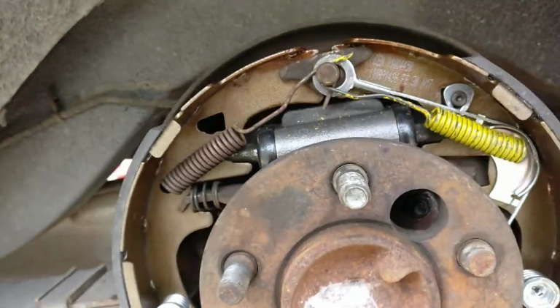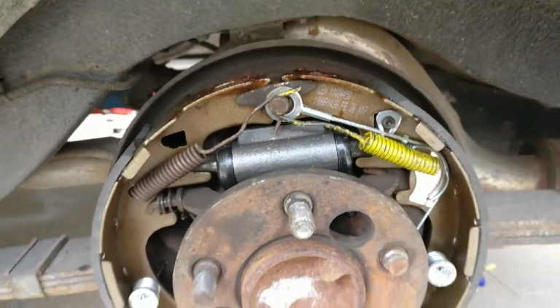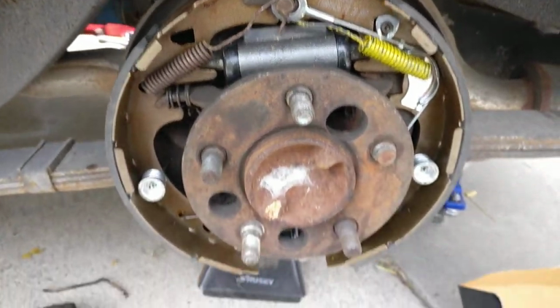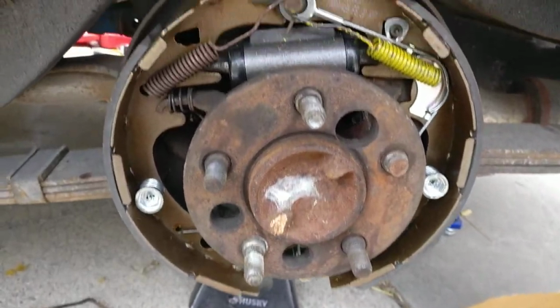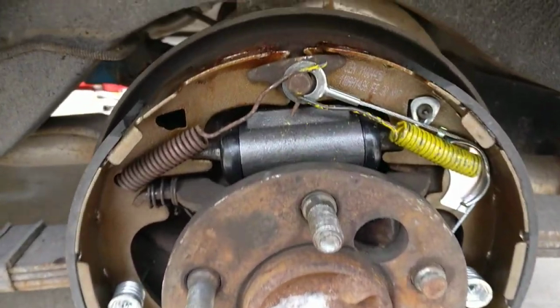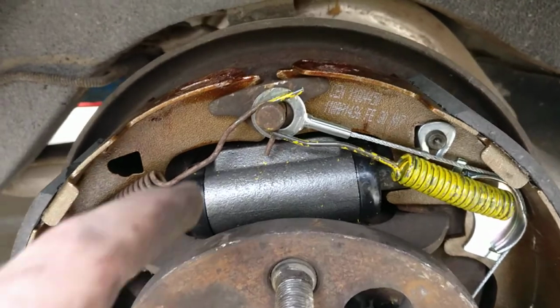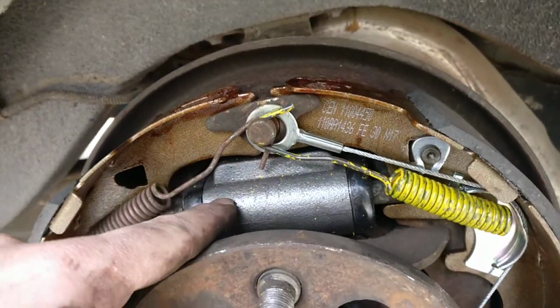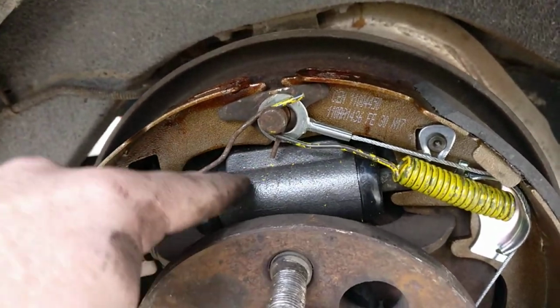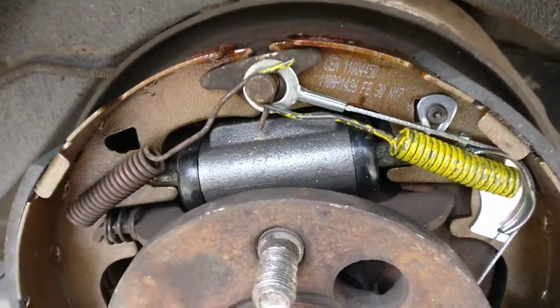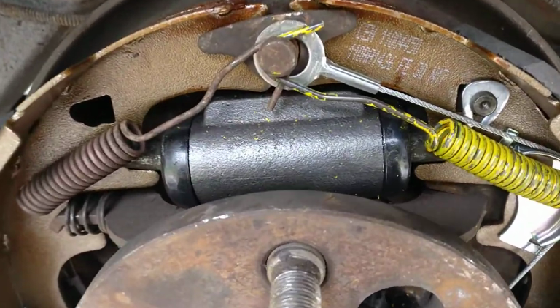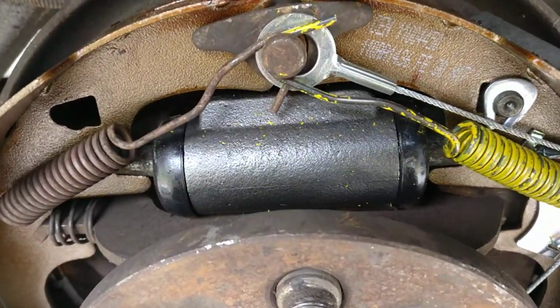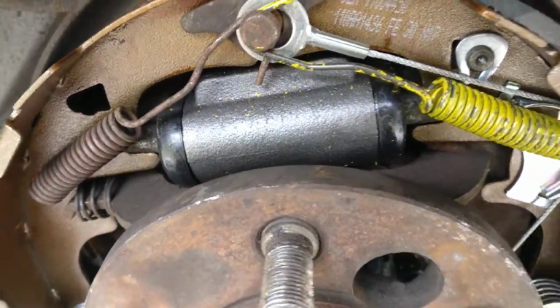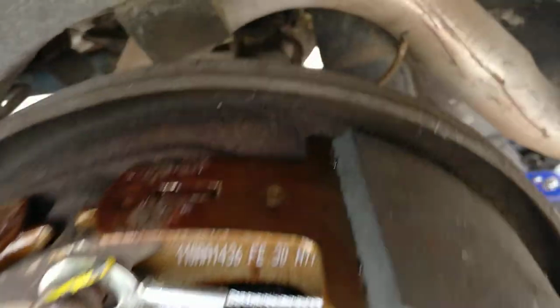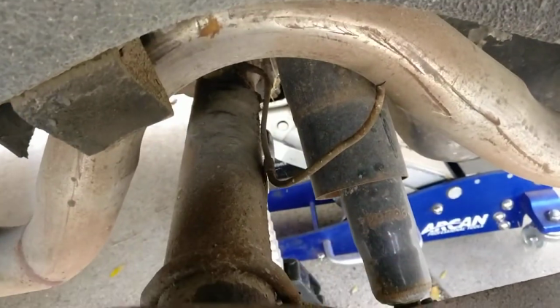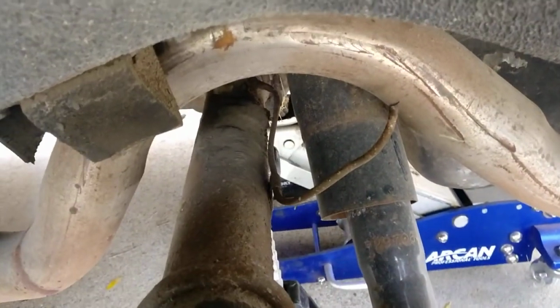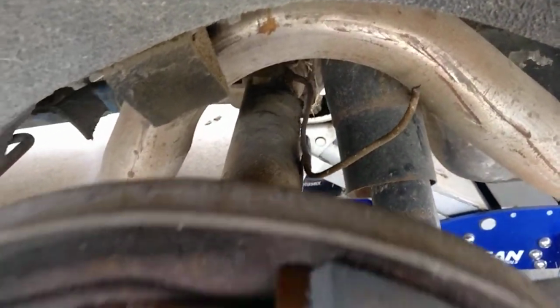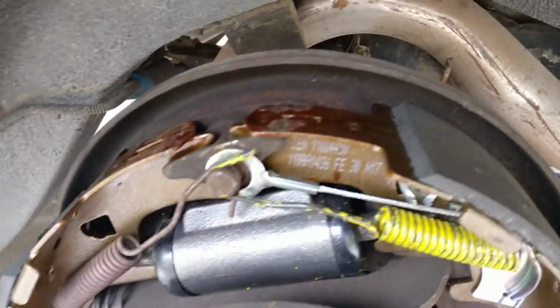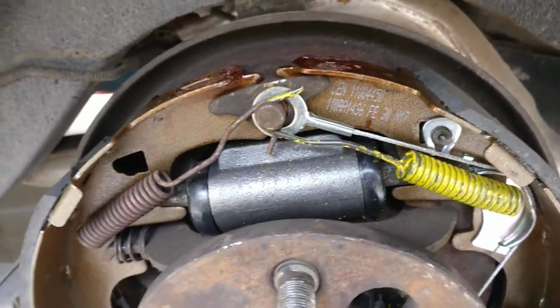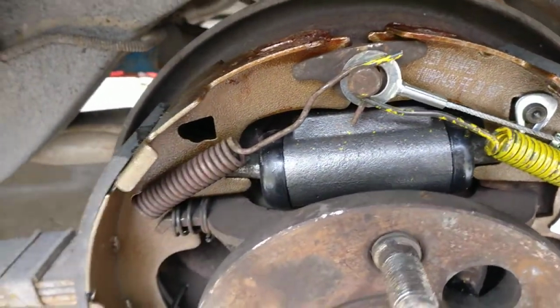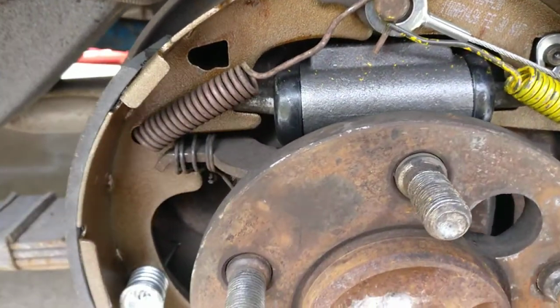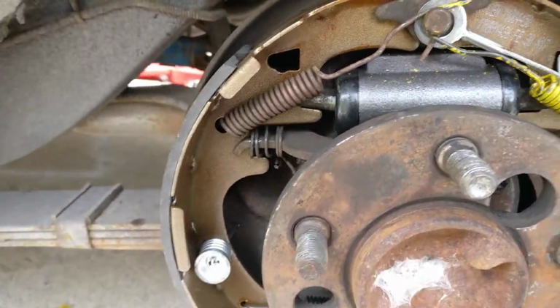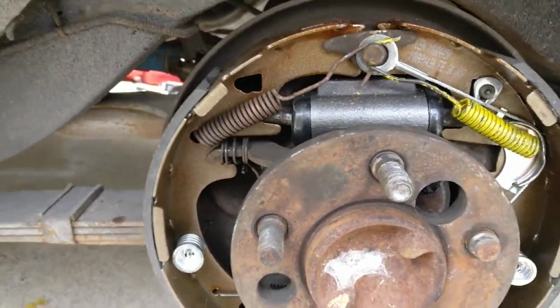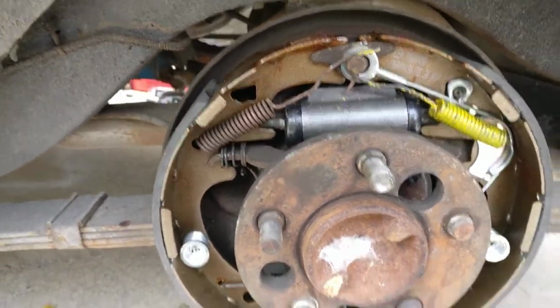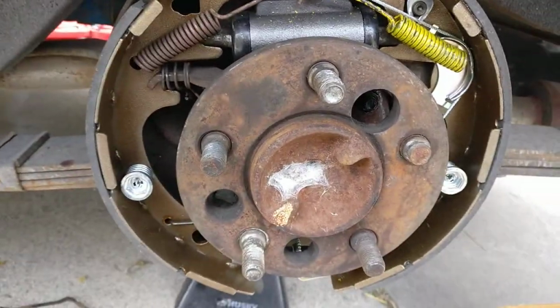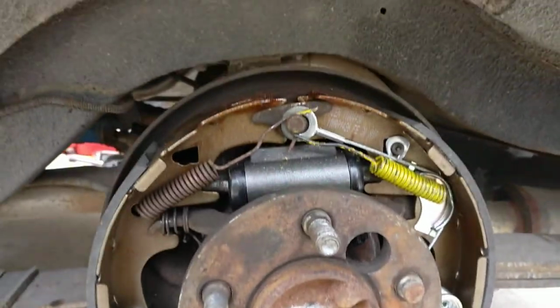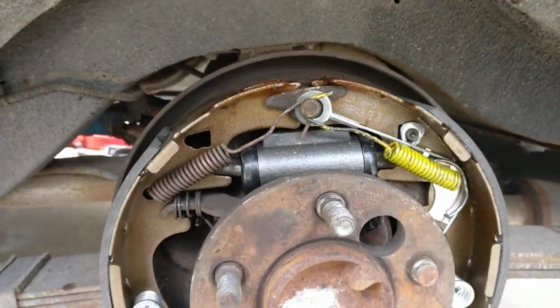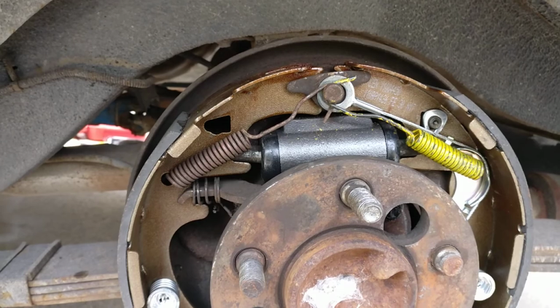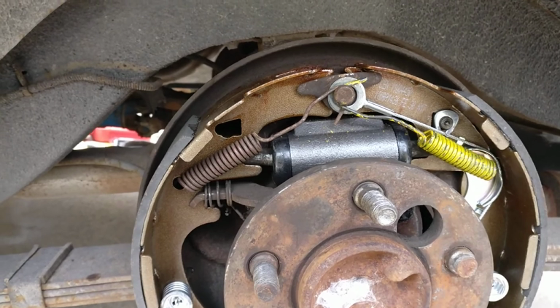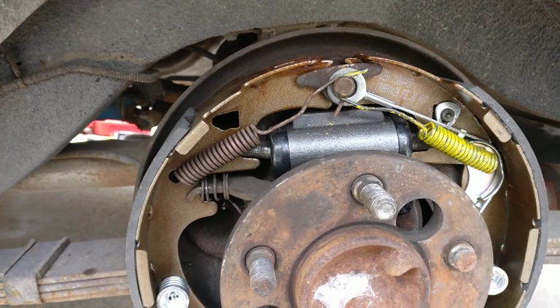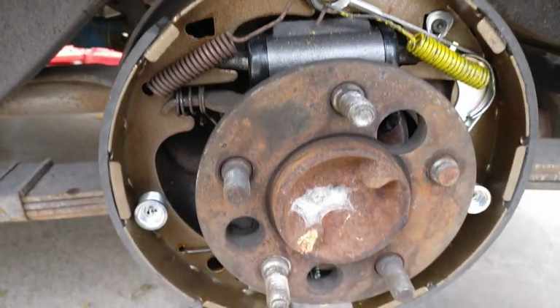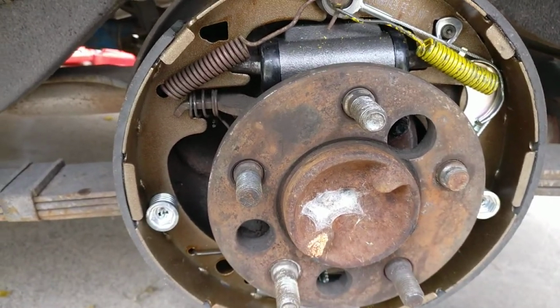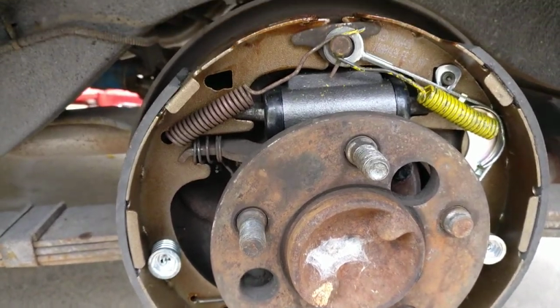Hopefully all this is going to work out. I've also got my new brake wheel cylinder in there. I'm going to replace these brake lines too because I couldn't get them off last time, but I was prepared this time.